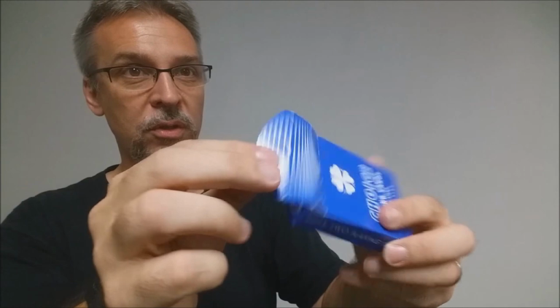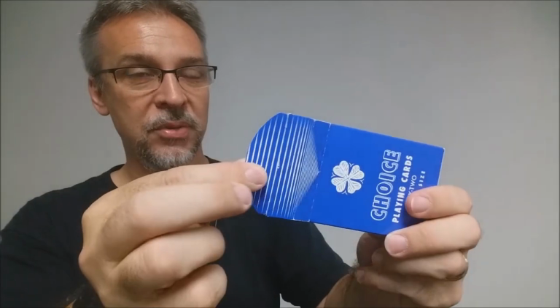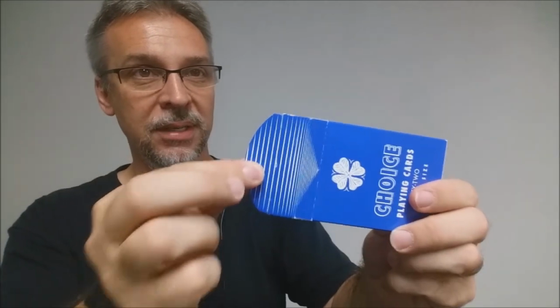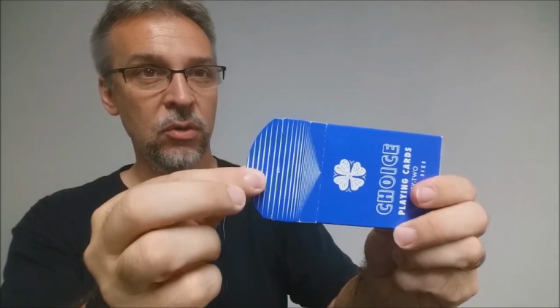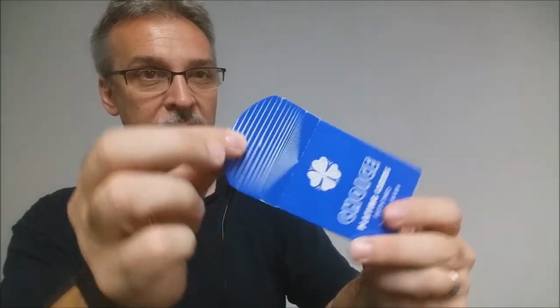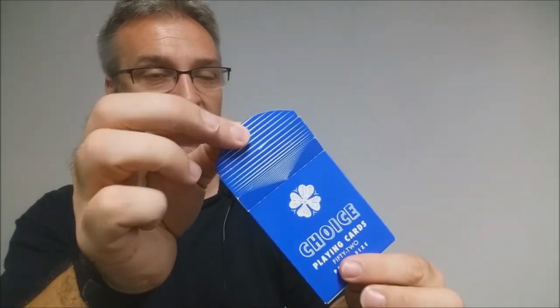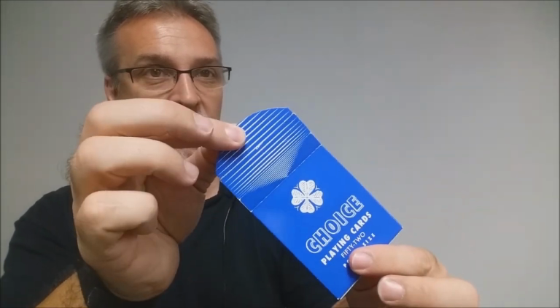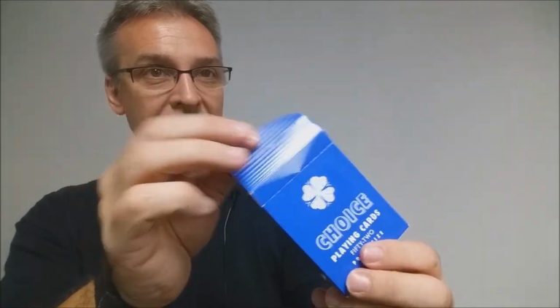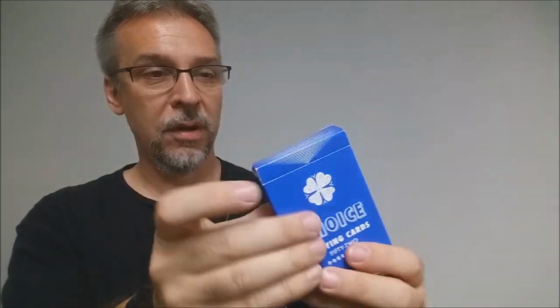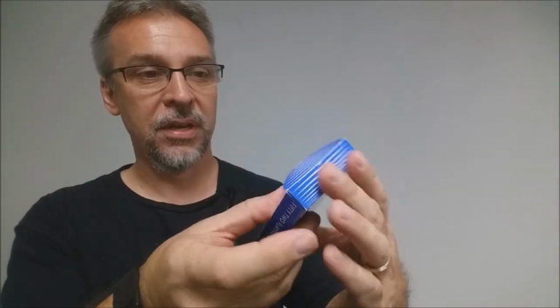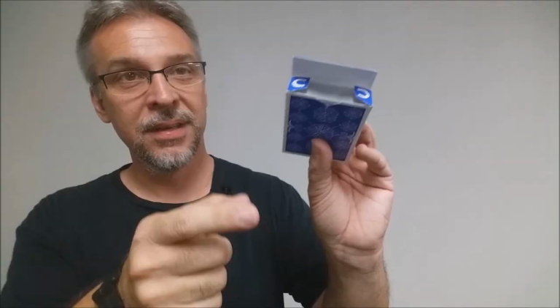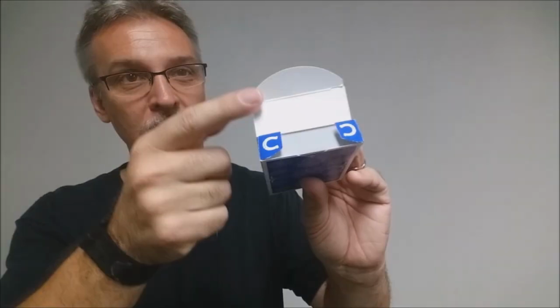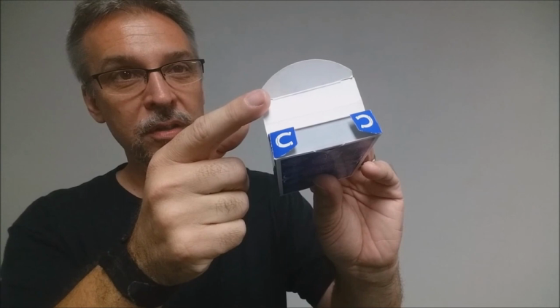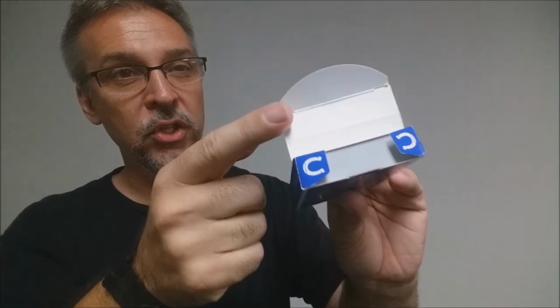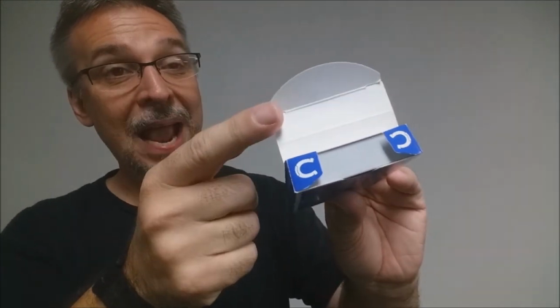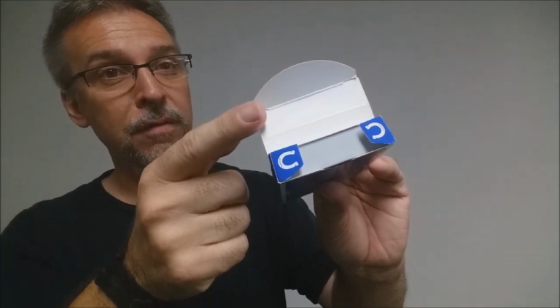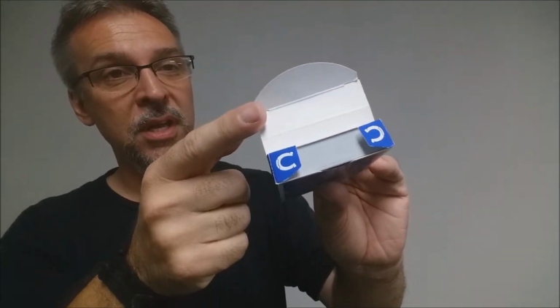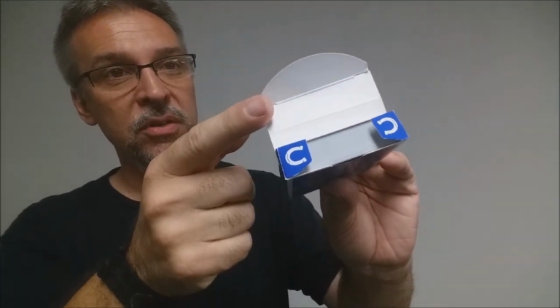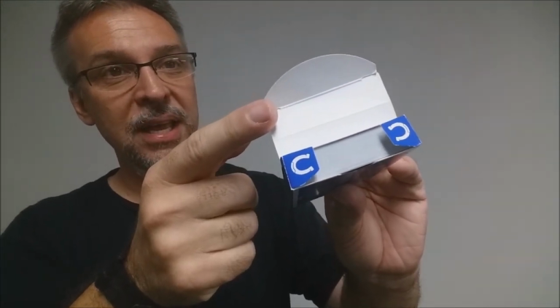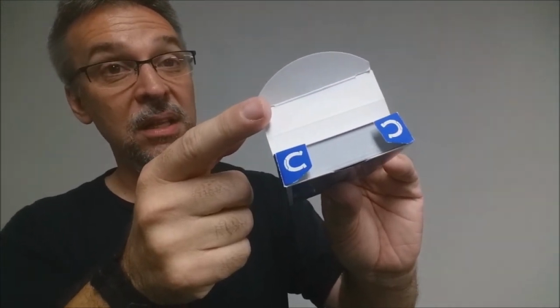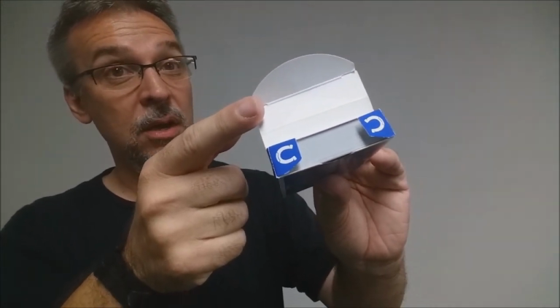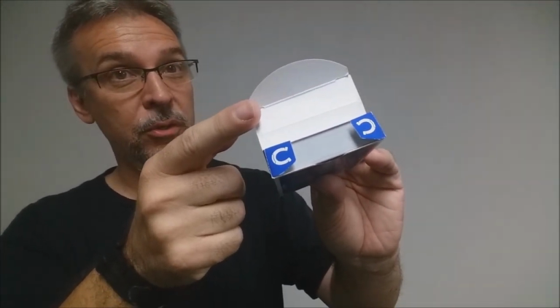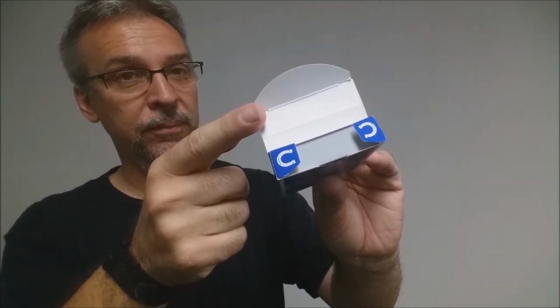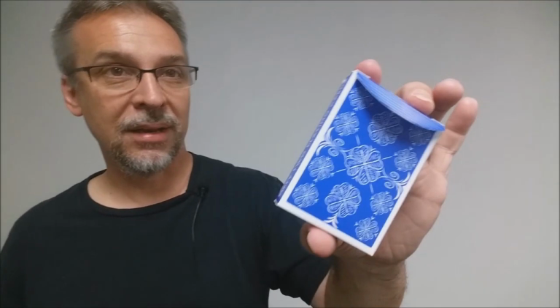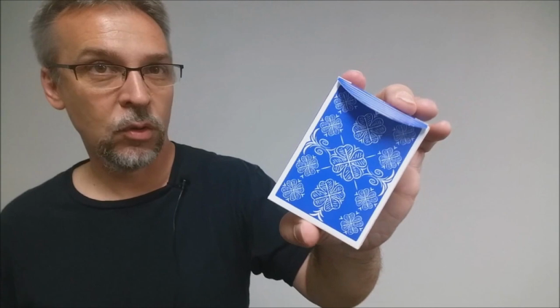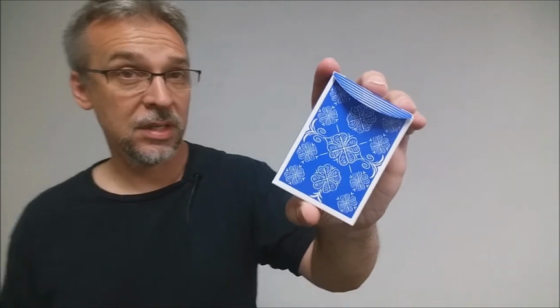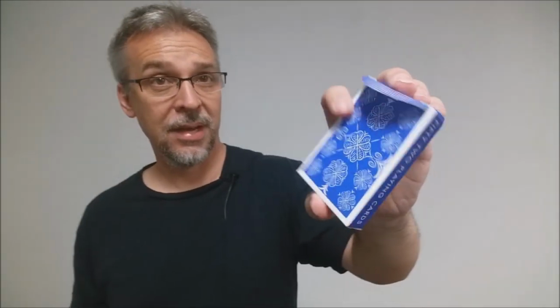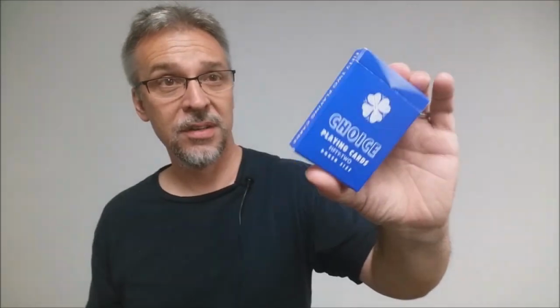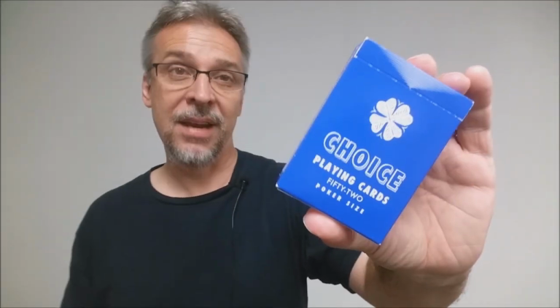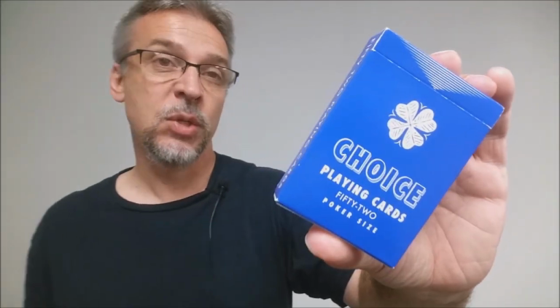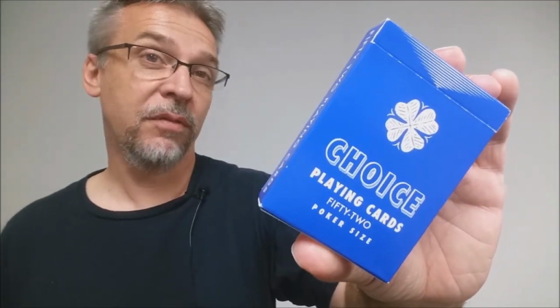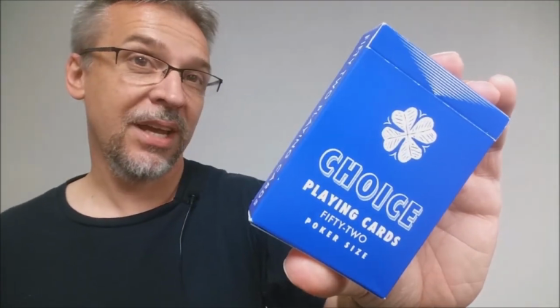The stripes continue across the front, all tied into the front of the design. And if you look right here on the two tiny tongue flaps, you'll see a lucky horseshoe. The back design, of course, is the back design of the cards. And that is pretty much it for the tuck case.